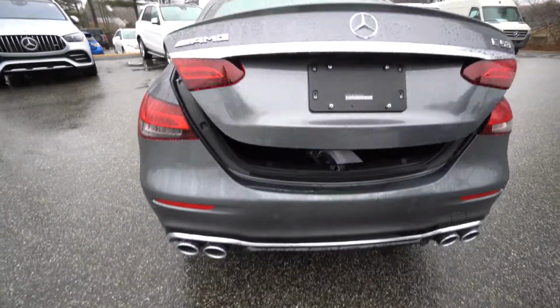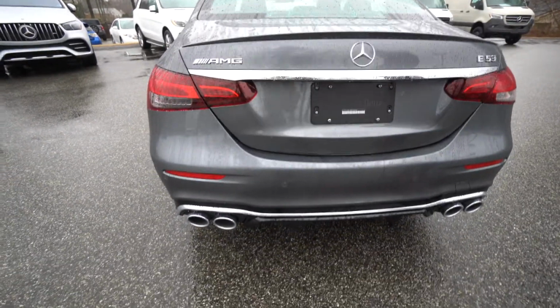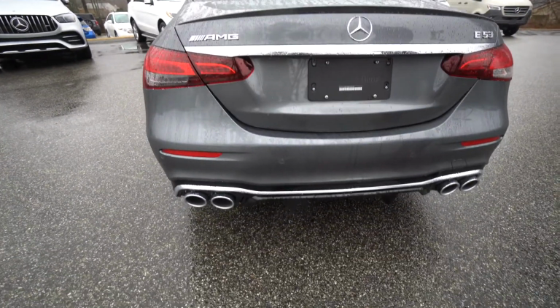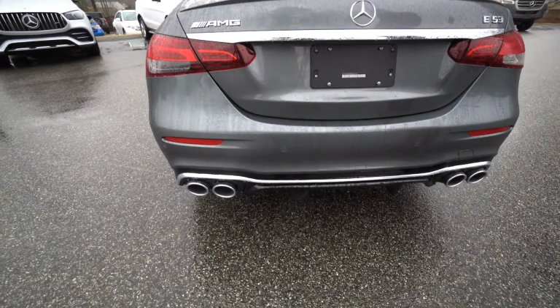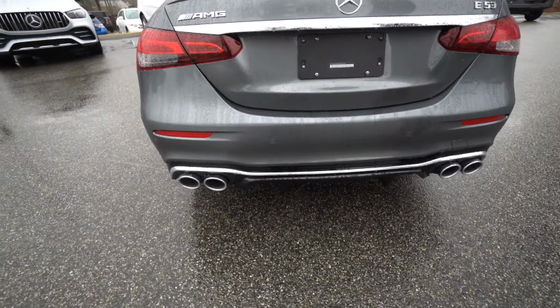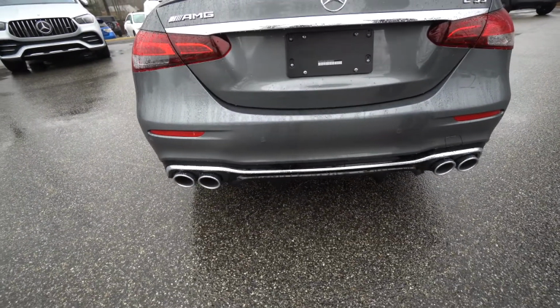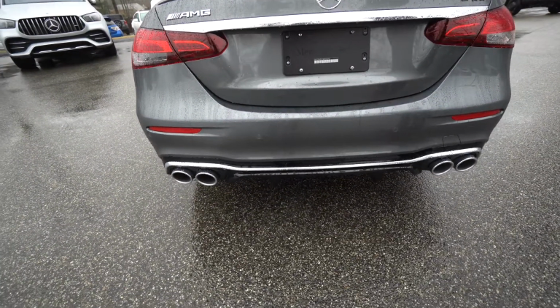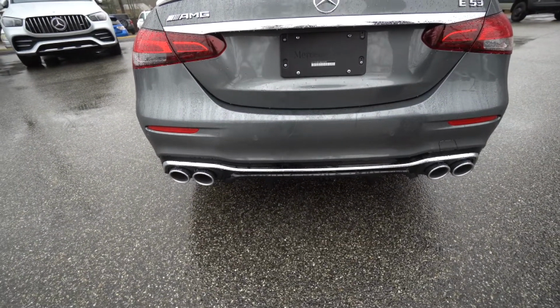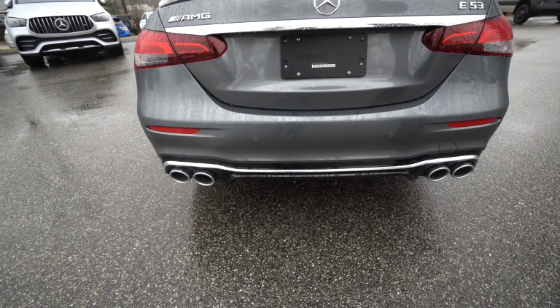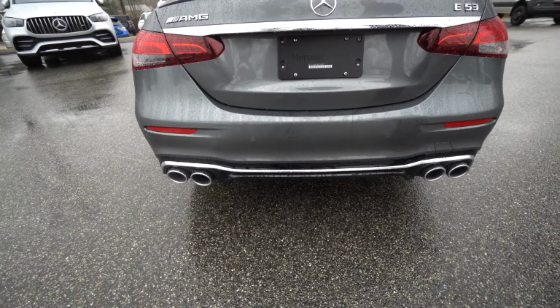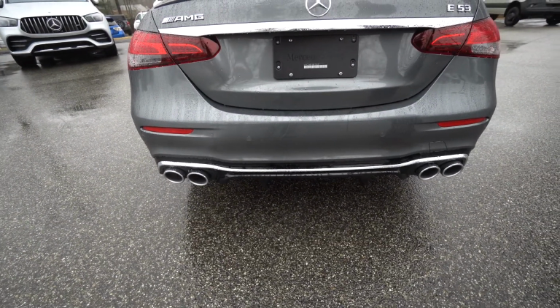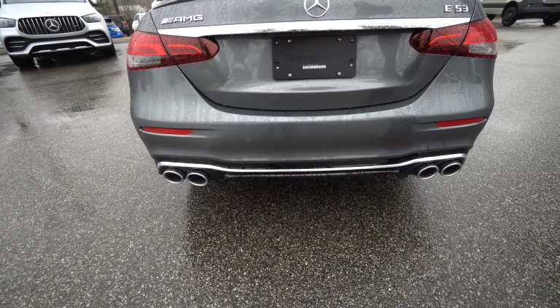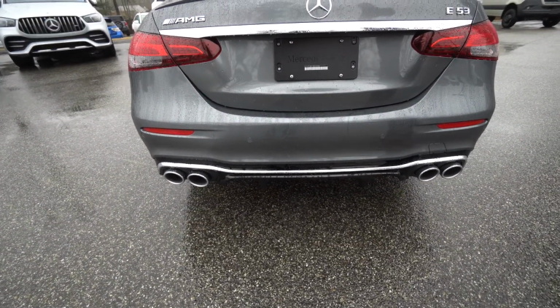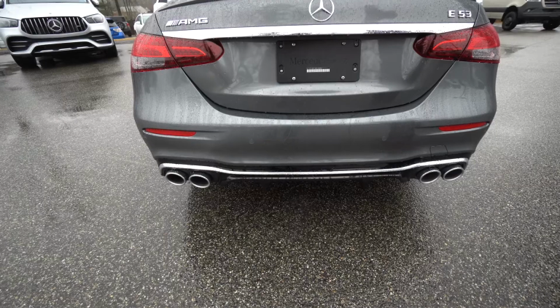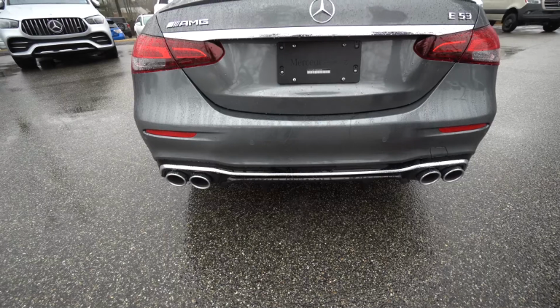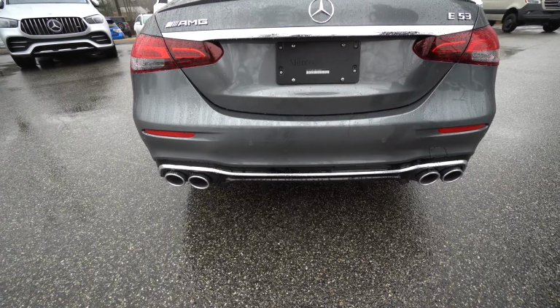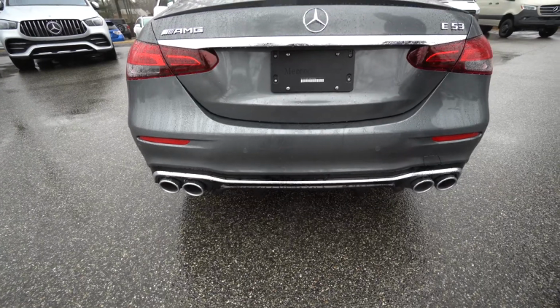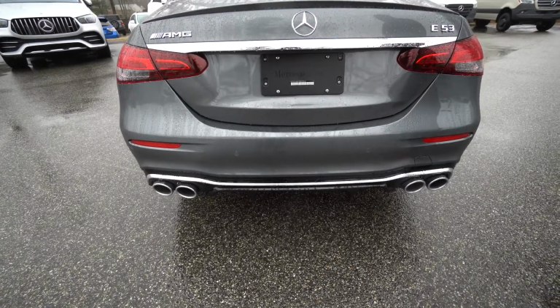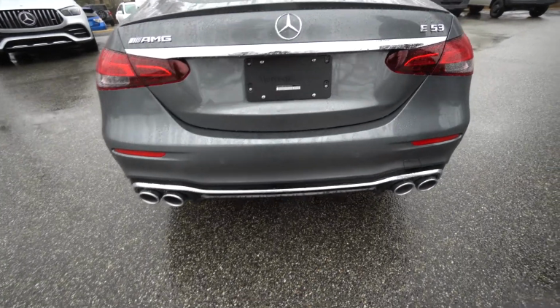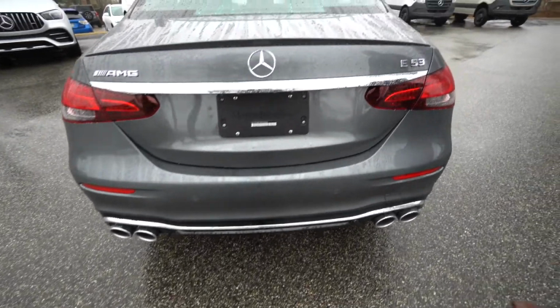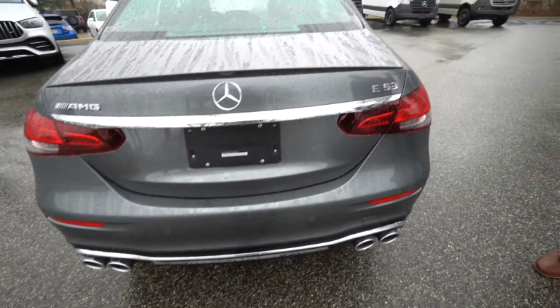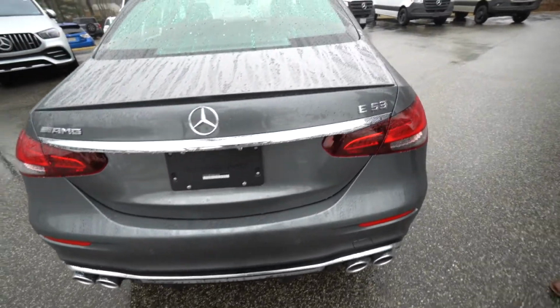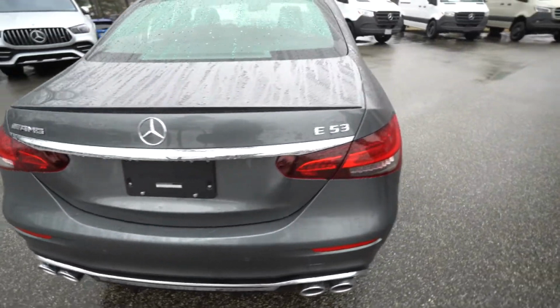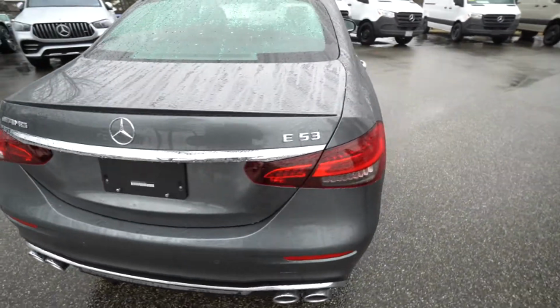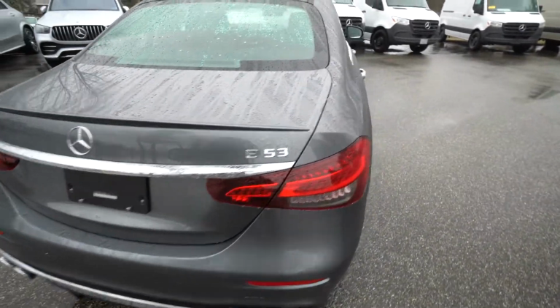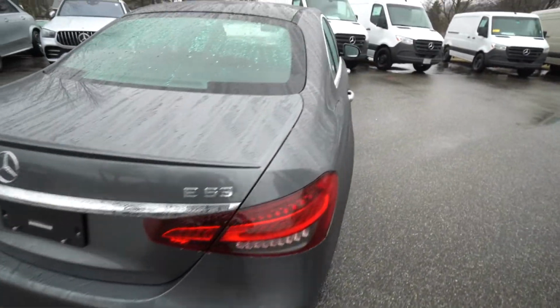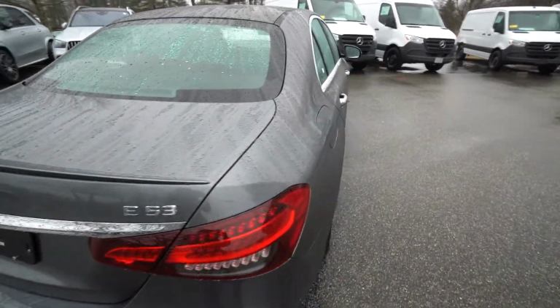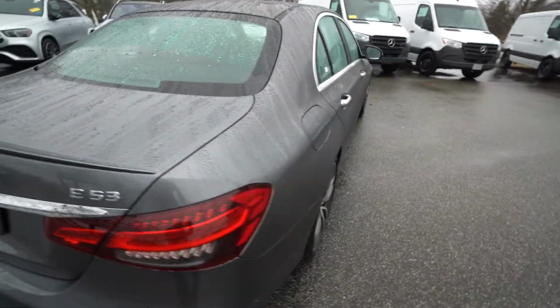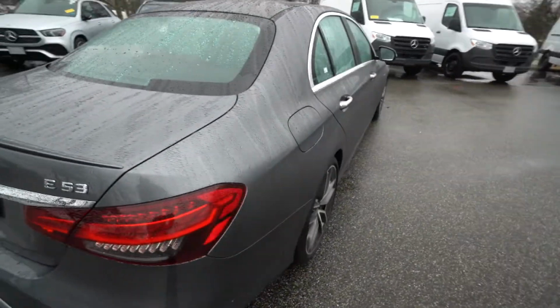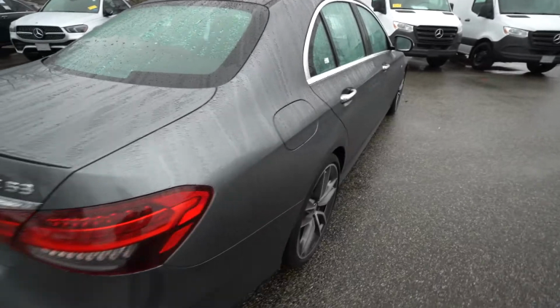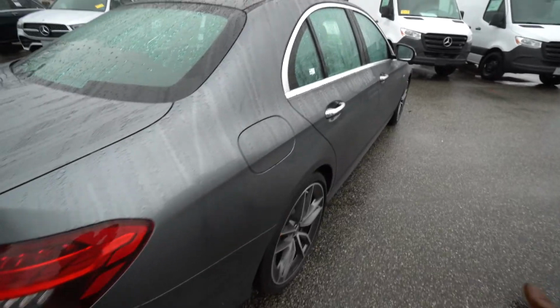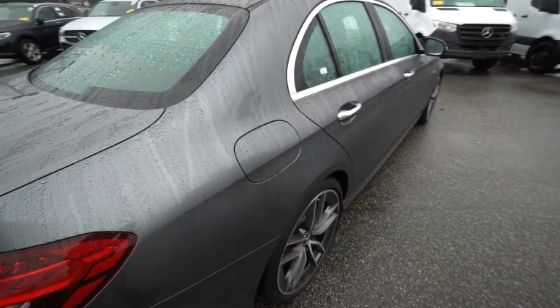This car does come equipped with the performance exhaust. This is an exhaust where you can press a button and open and close the exhaust to change the exhaust note and make it deeper.